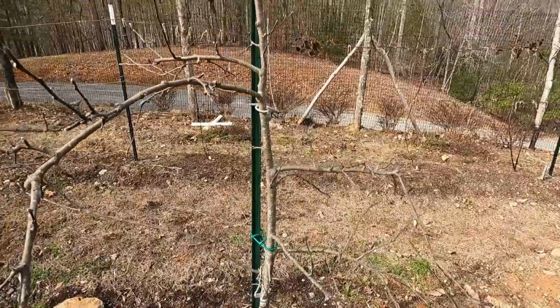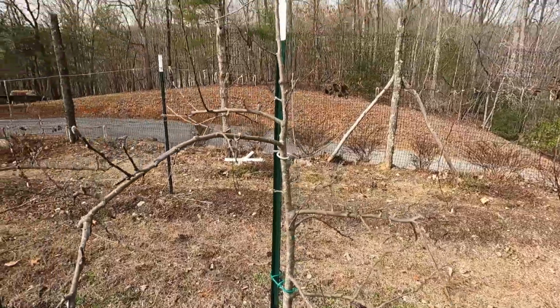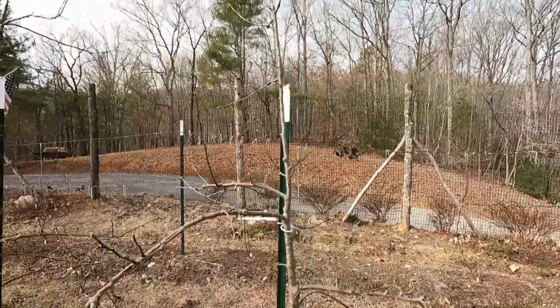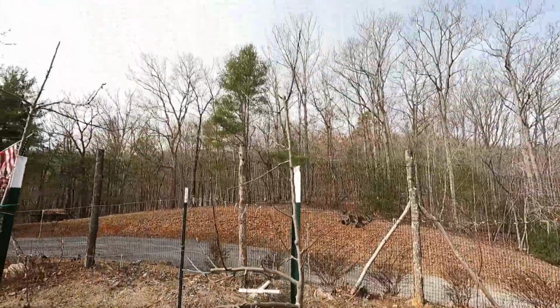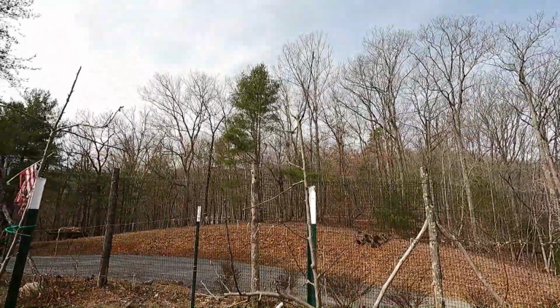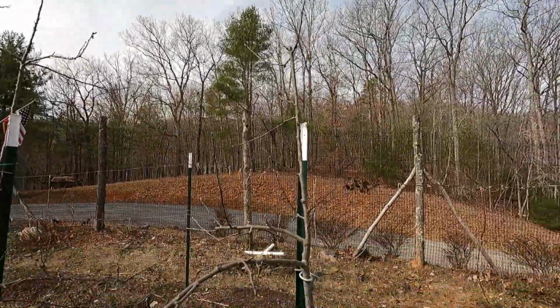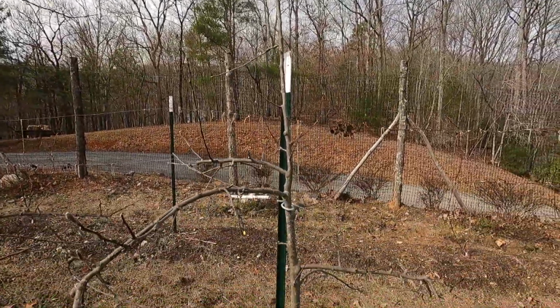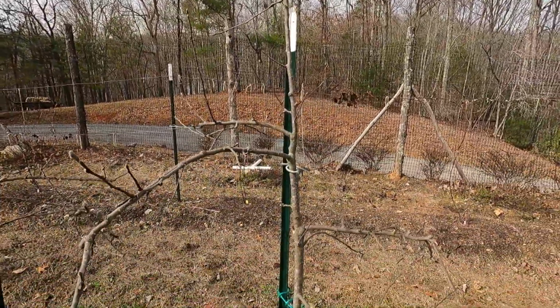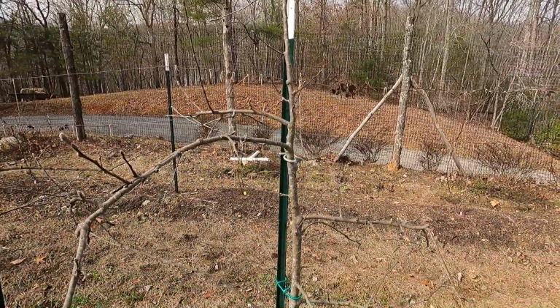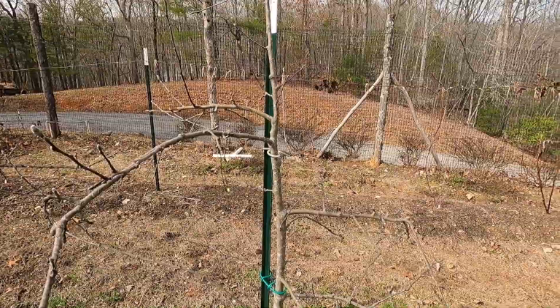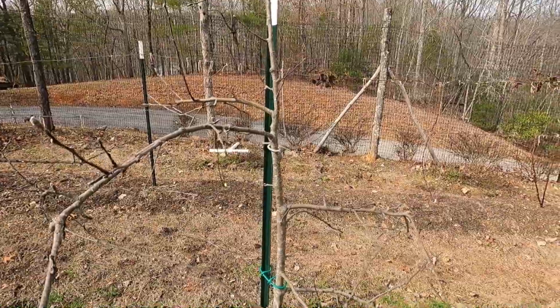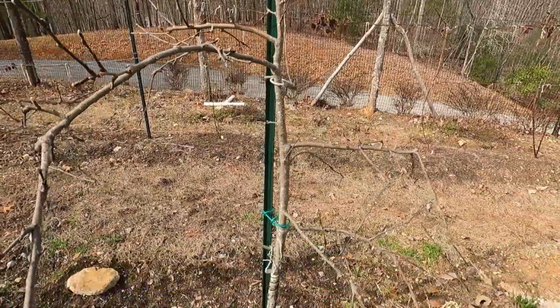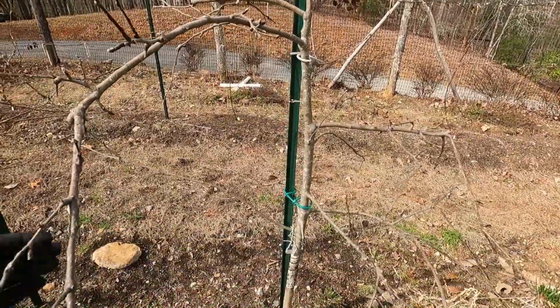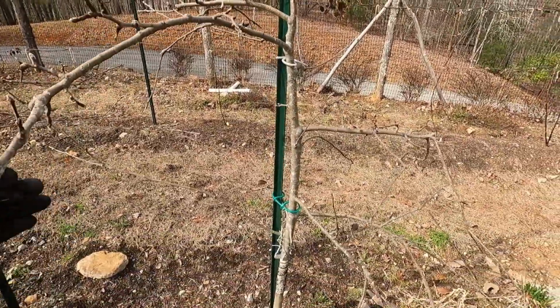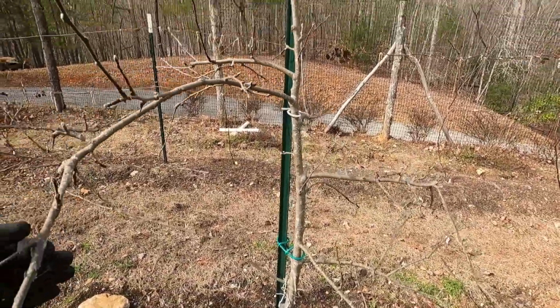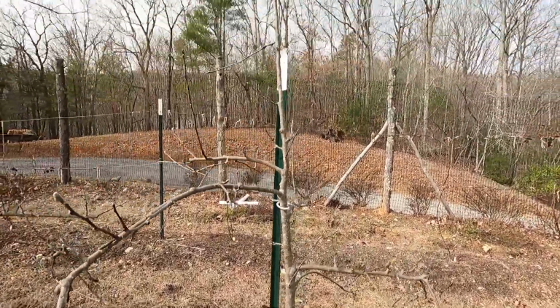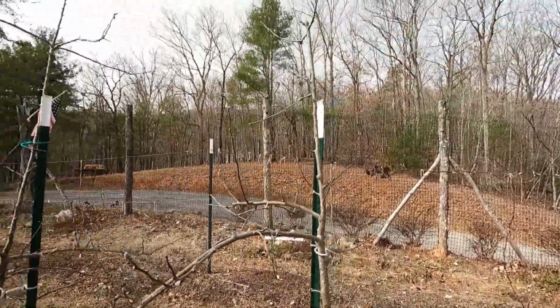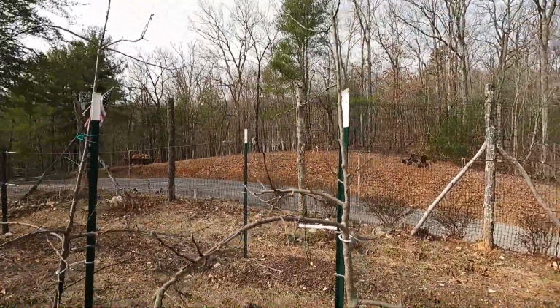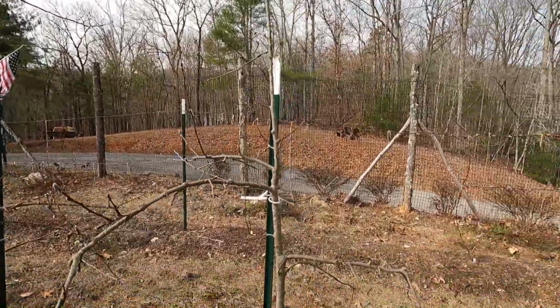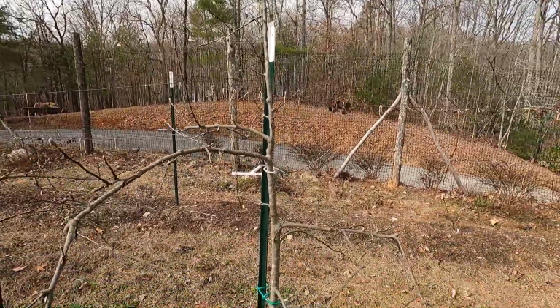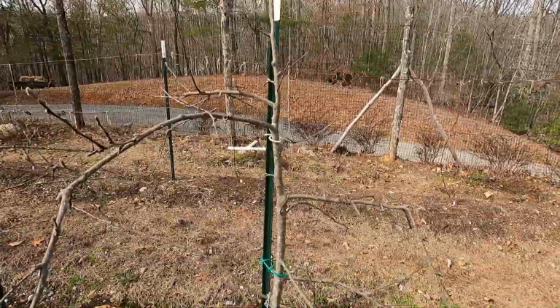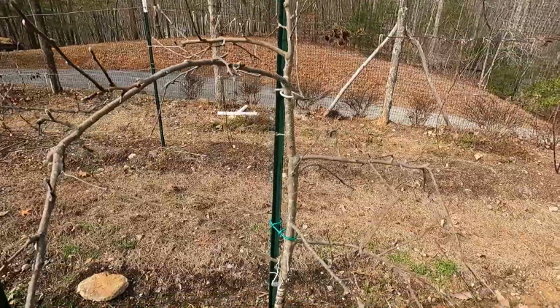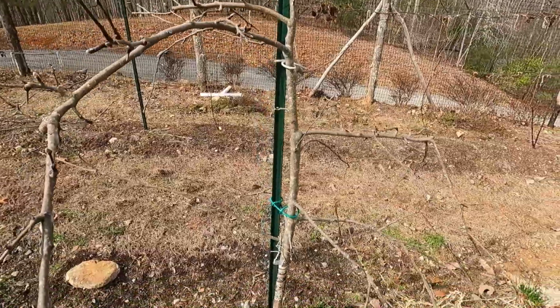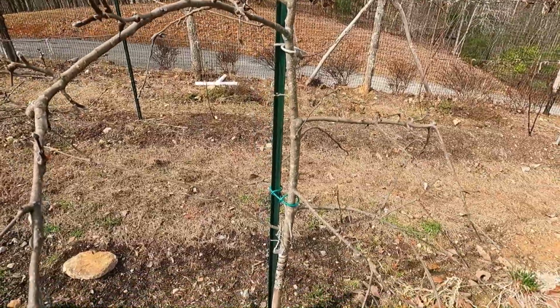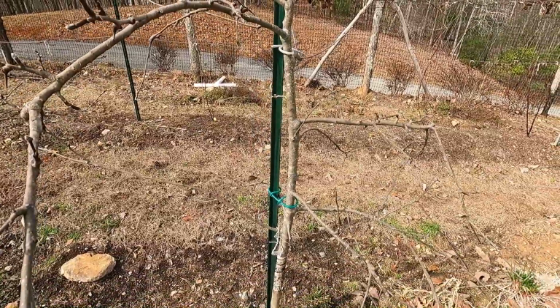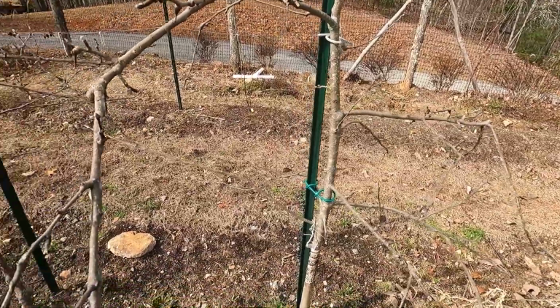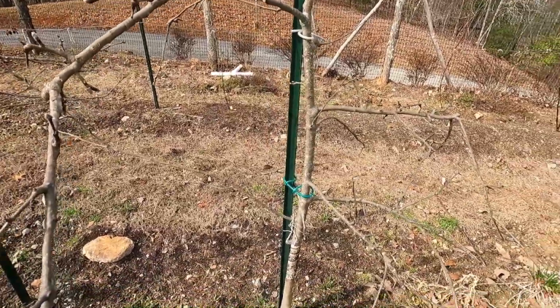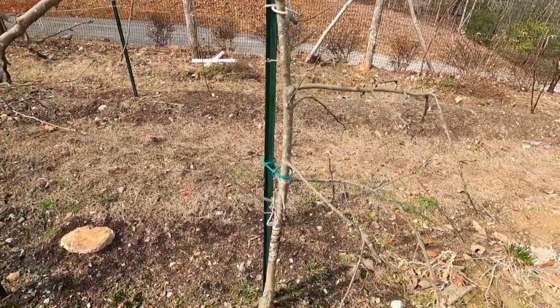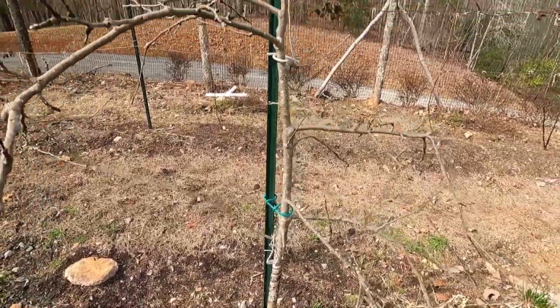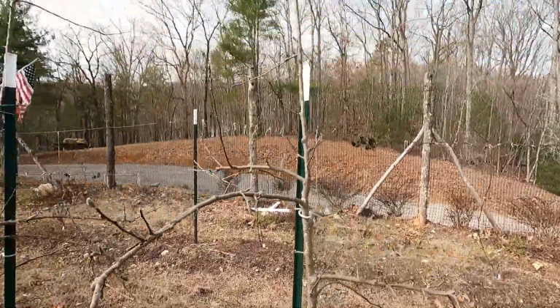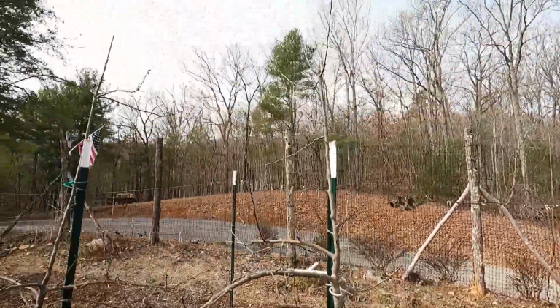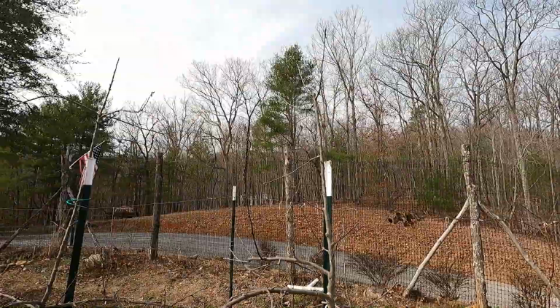Arkansas Black — it's about six and a half foot tall, more of a central leader type. This started out as a tall spindle setup and it never quite worked the way we wanted it to. We had too many trees die out. It's actually way higher density than what it's planted now.